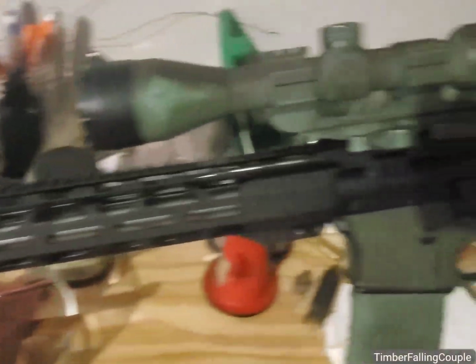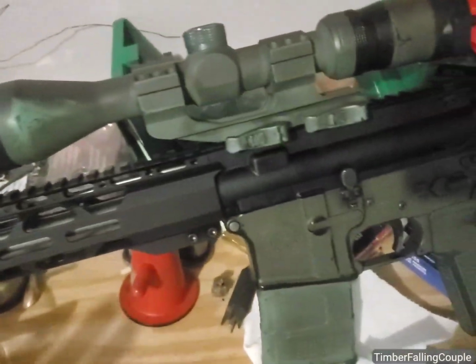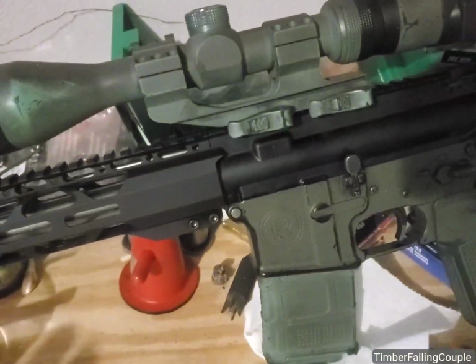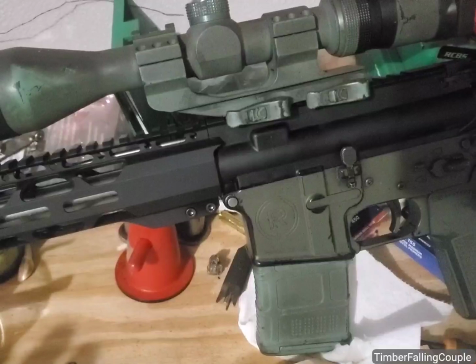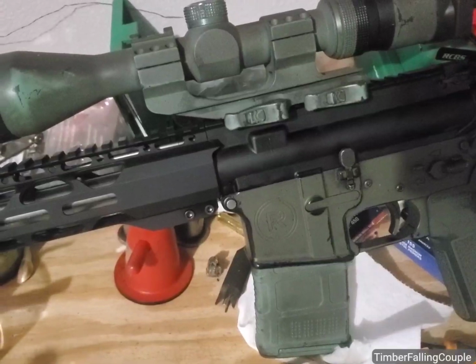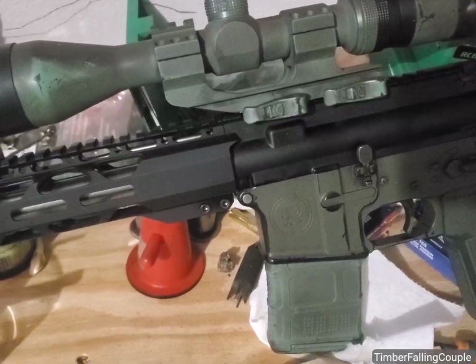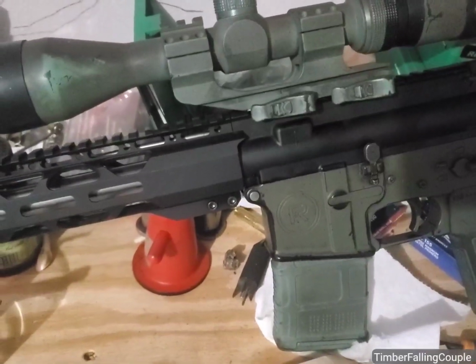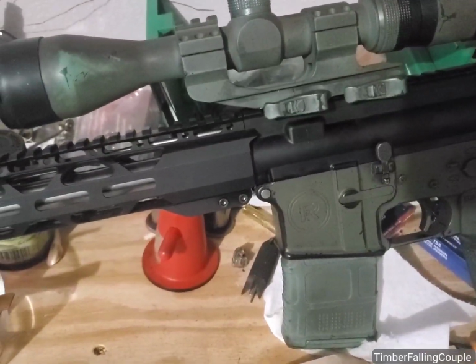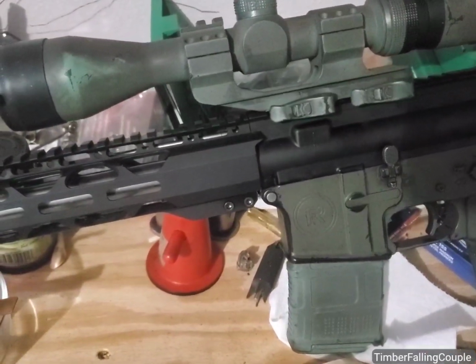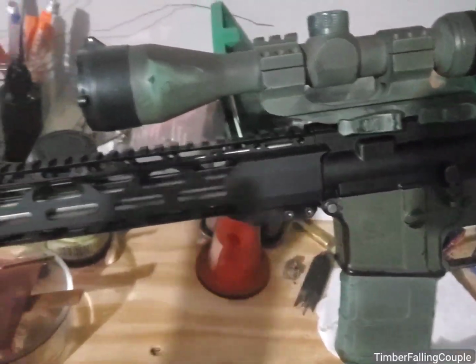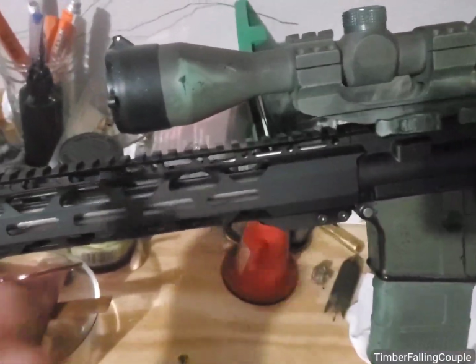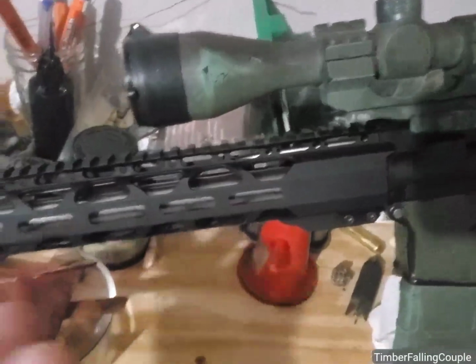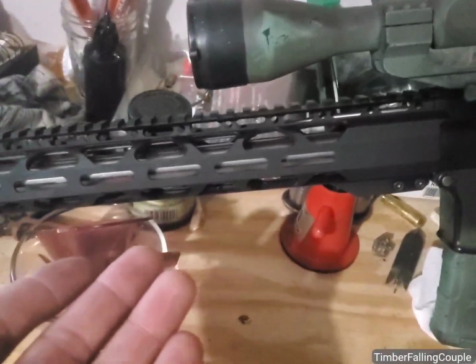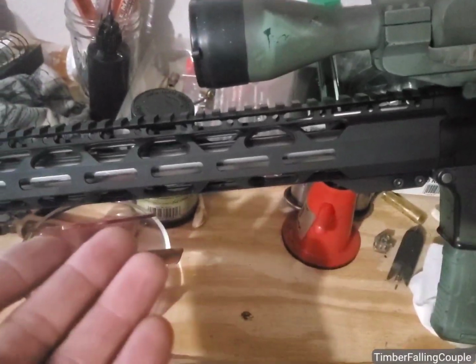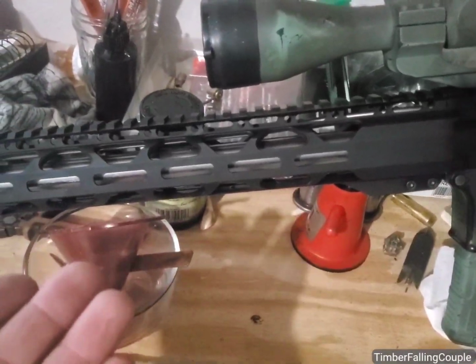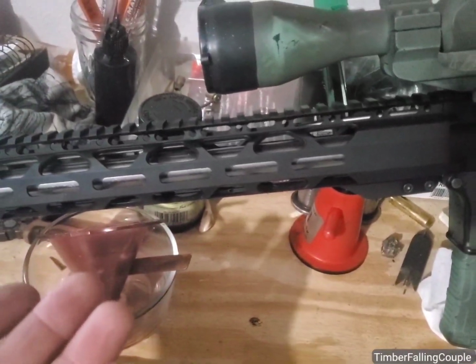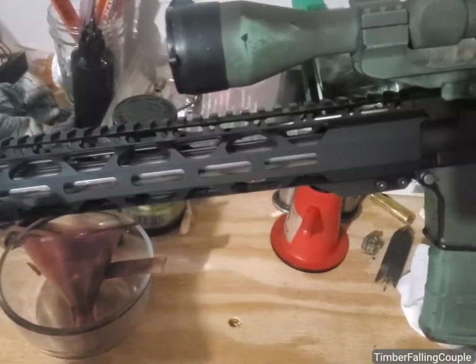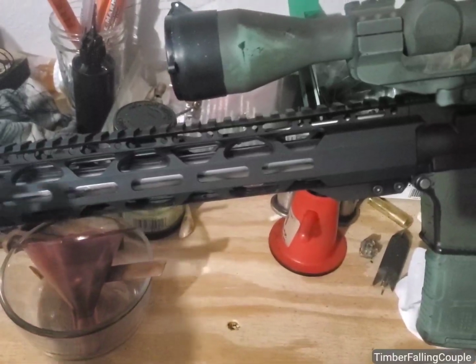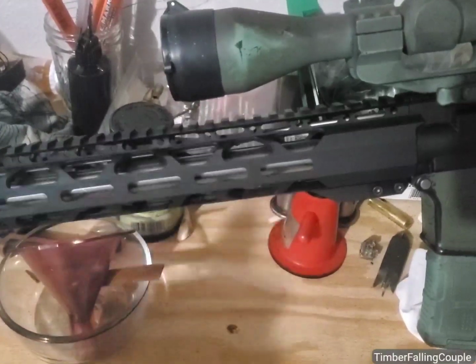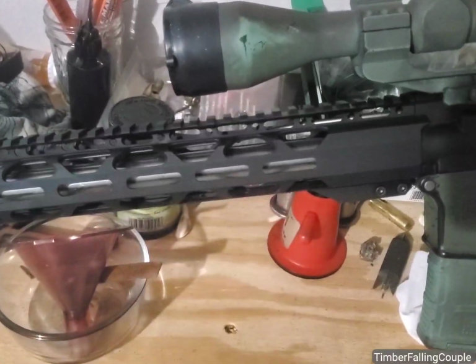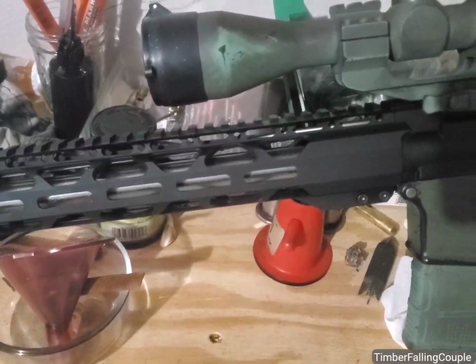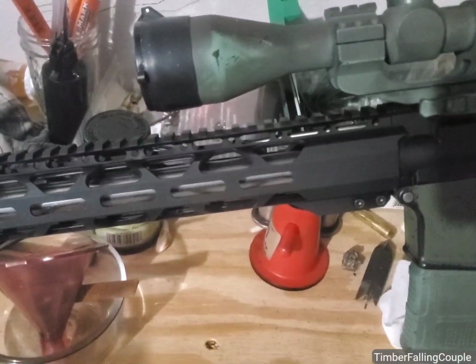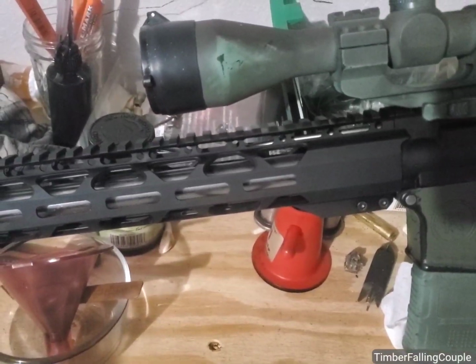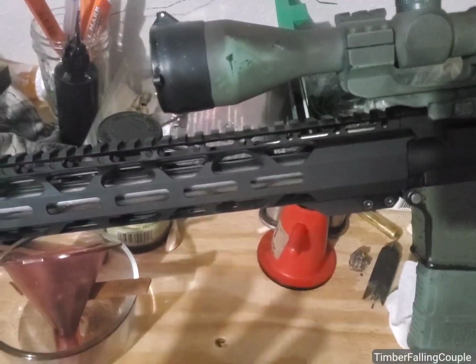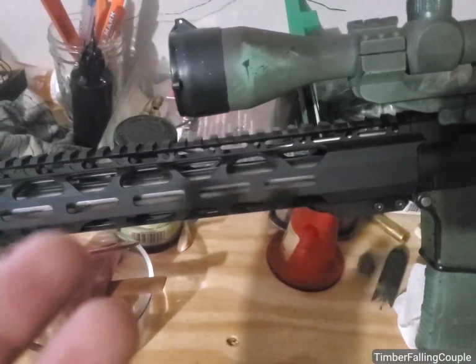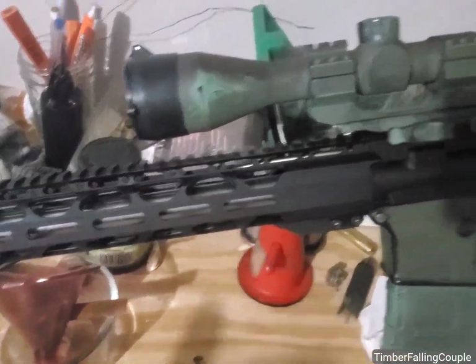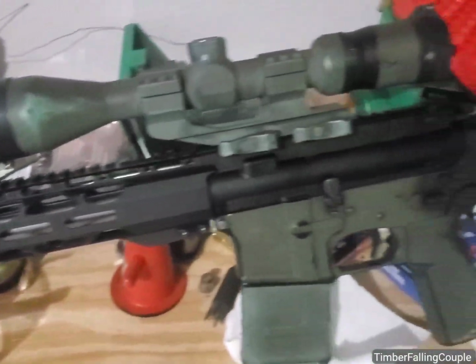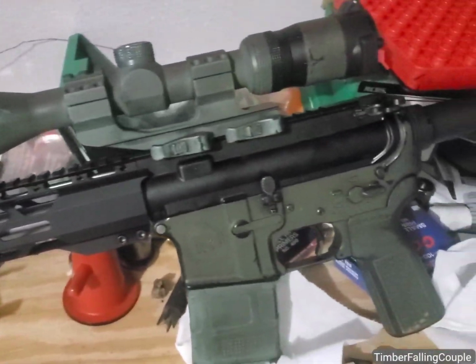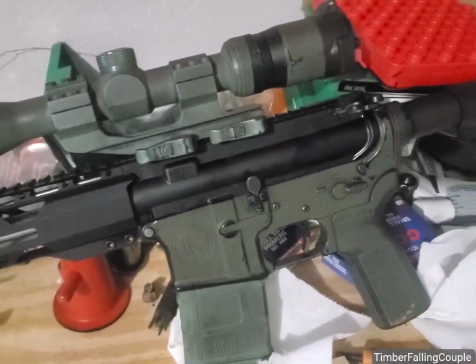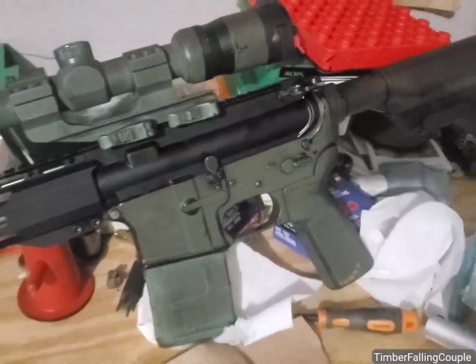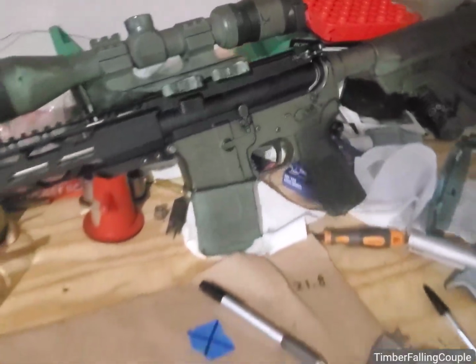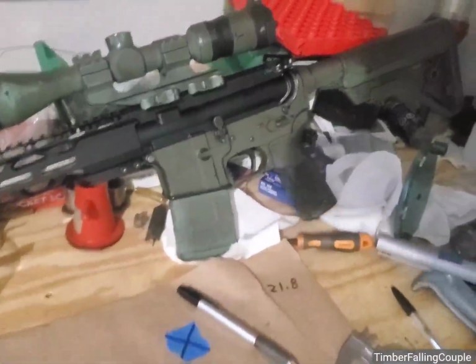It does make it significantly louder, but if the recoil of a .223 ever bothered anybody — it is significantly less recoil when I shoot the thing. It literally feels like shooting a little .22 or a .17 or something.